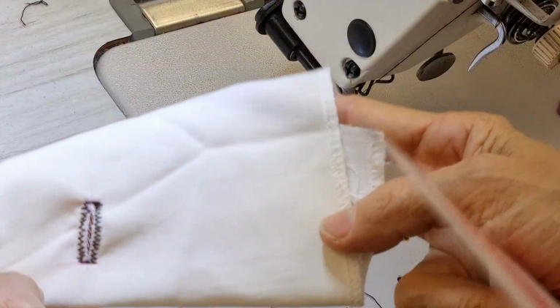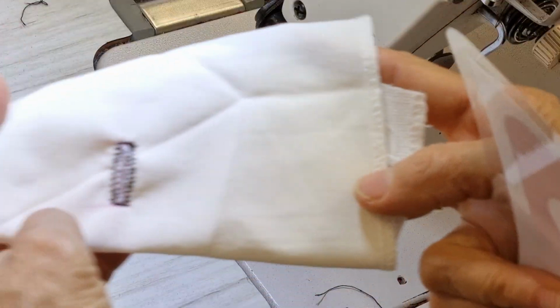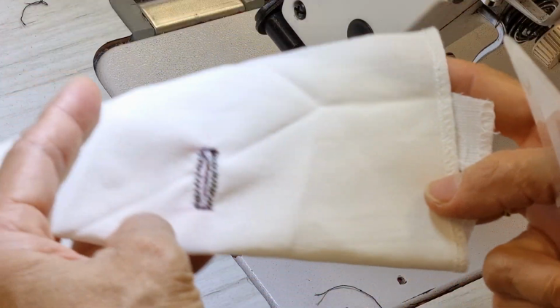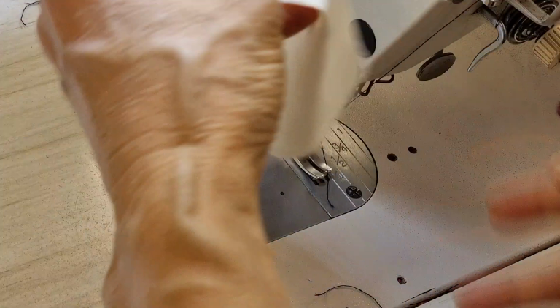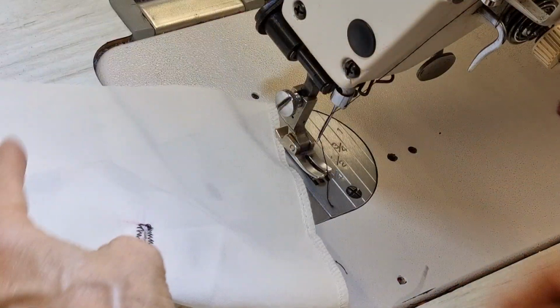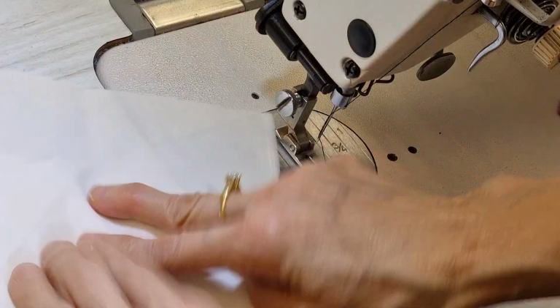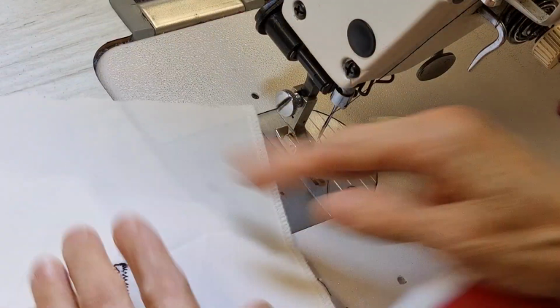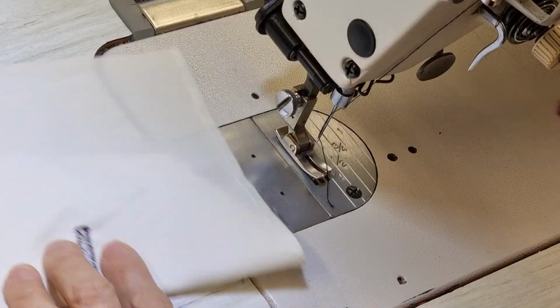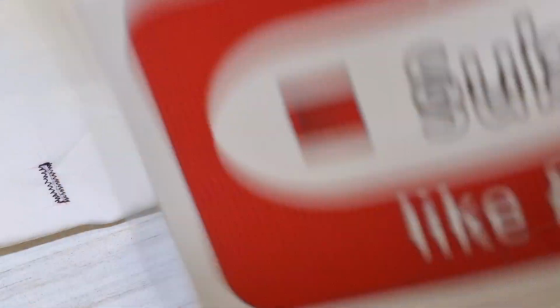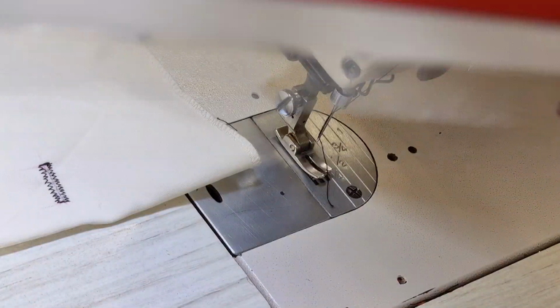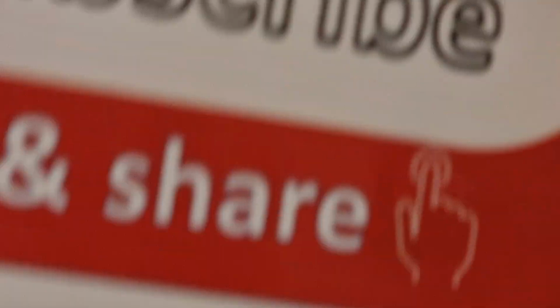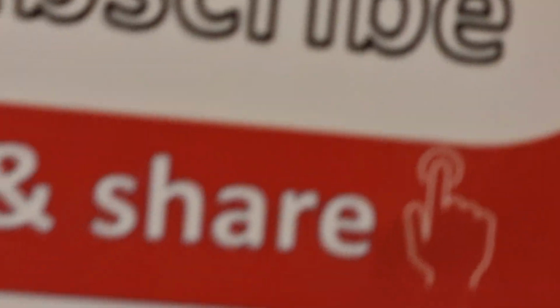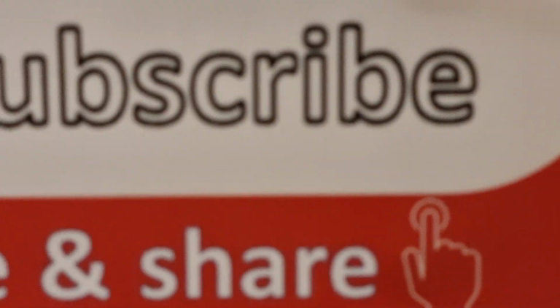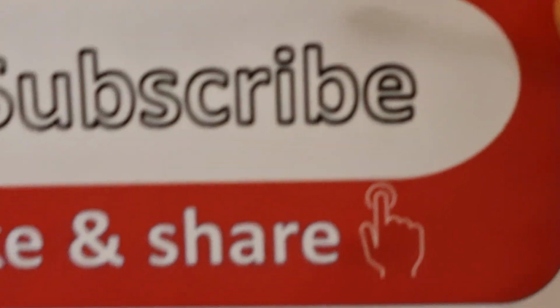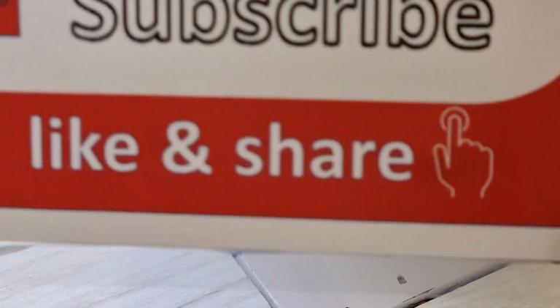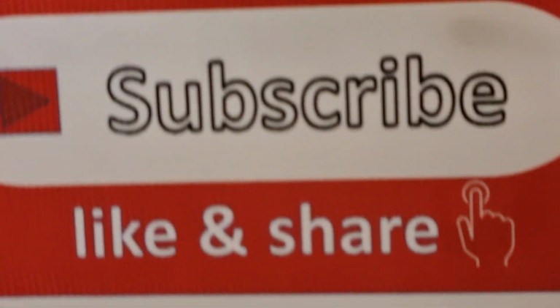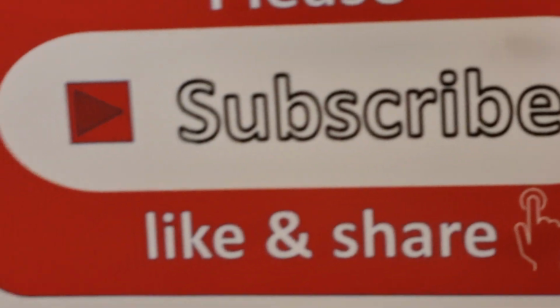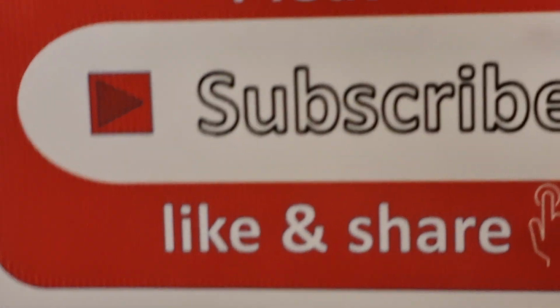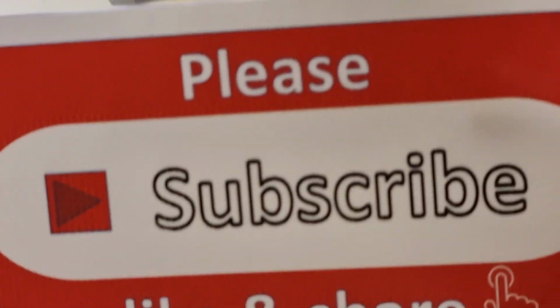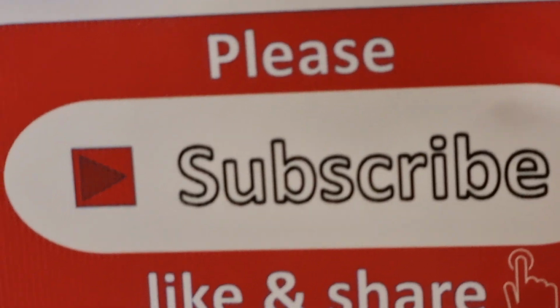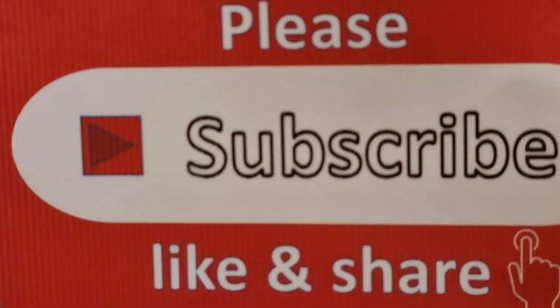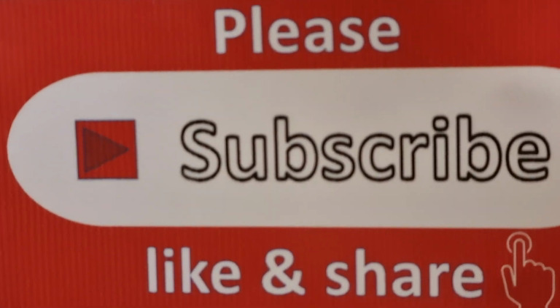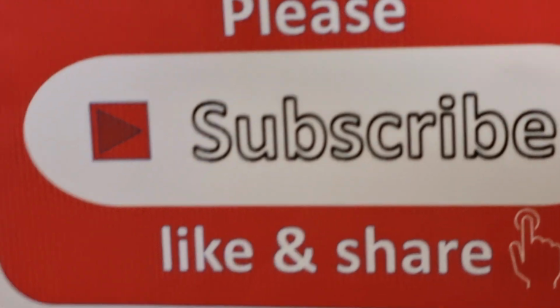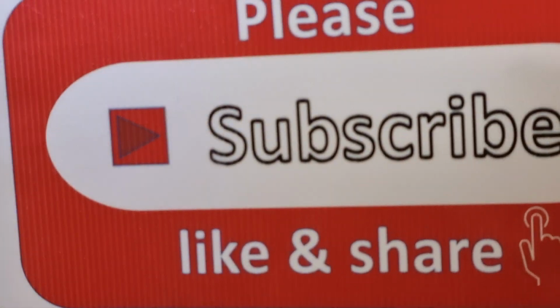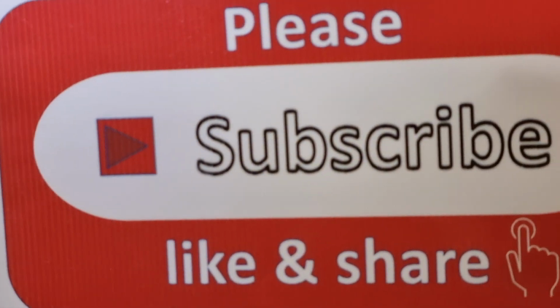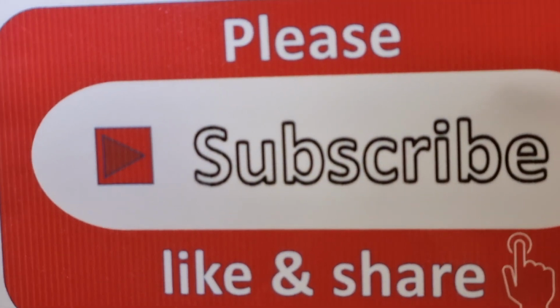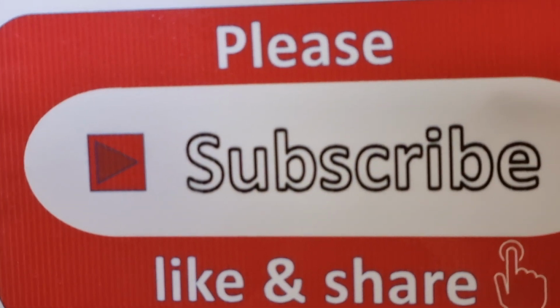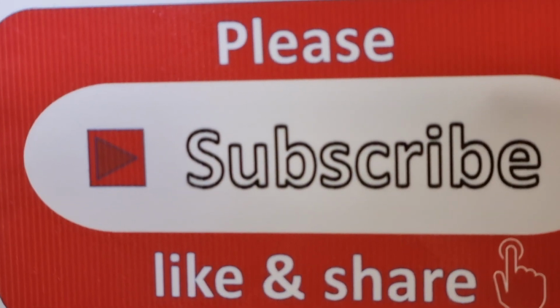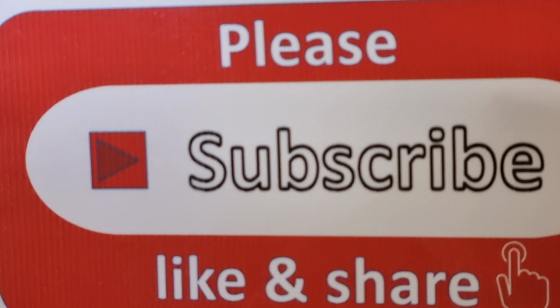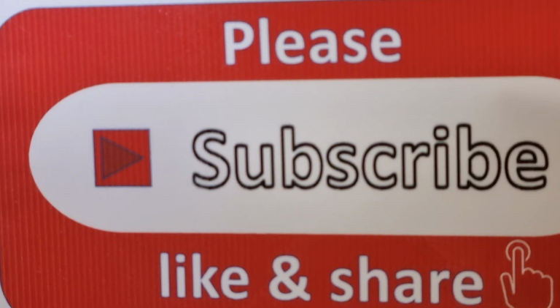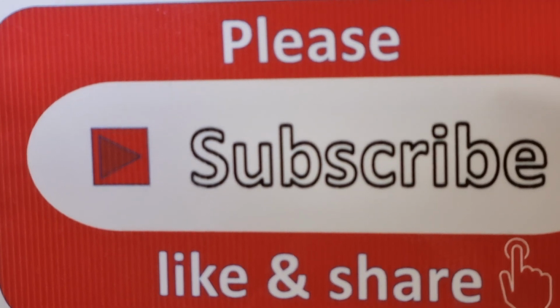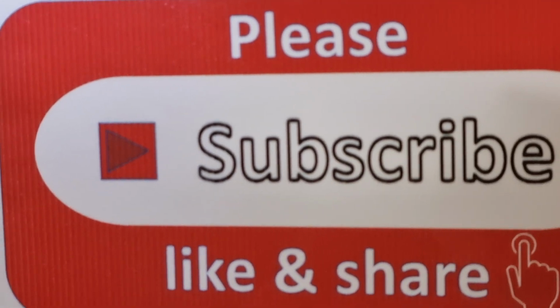That's all for today. Please subscribe, like and share my channel — thank you very much for watching.